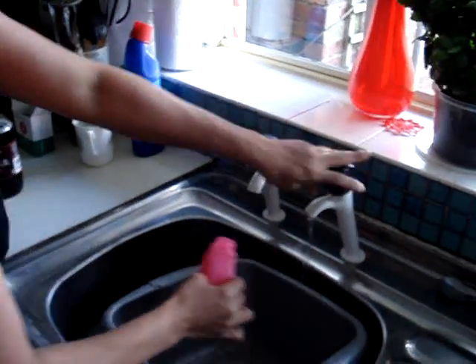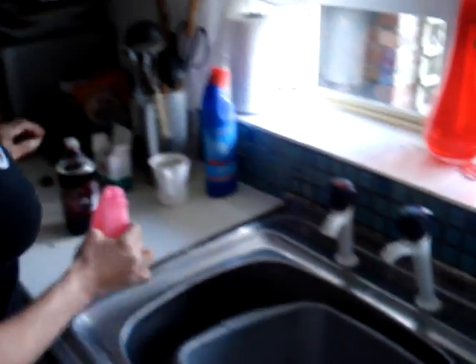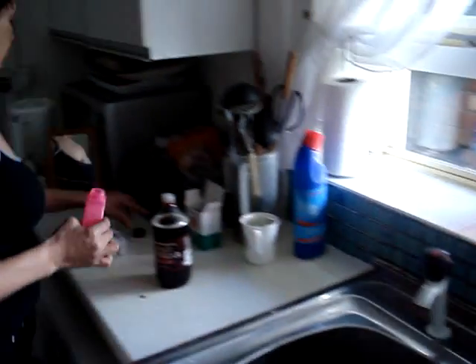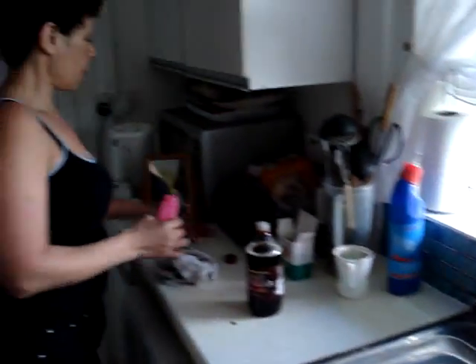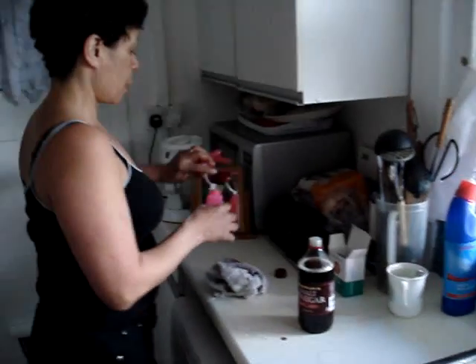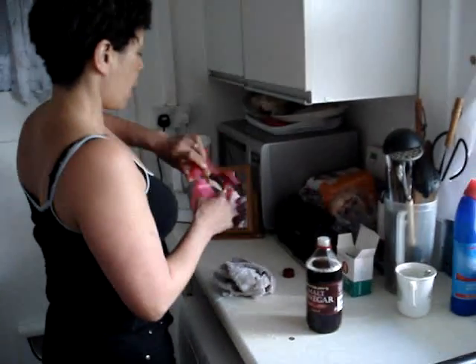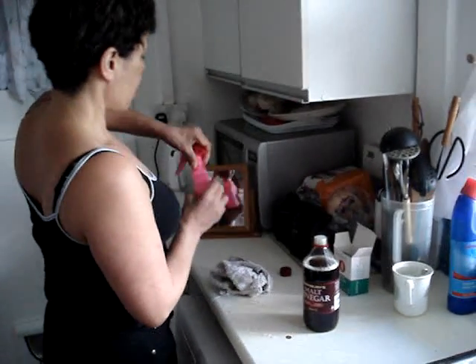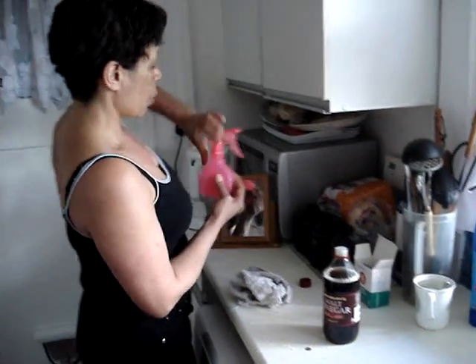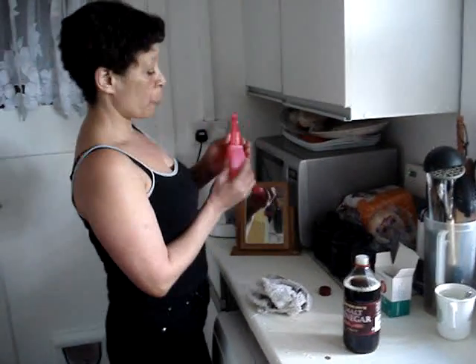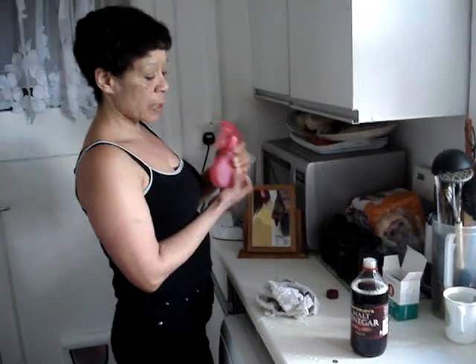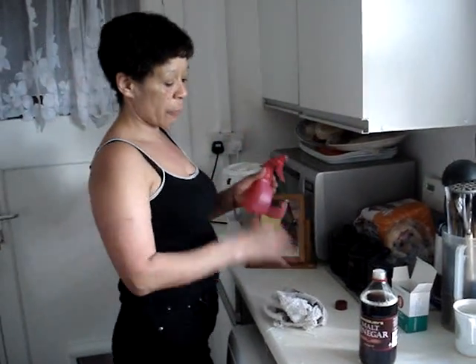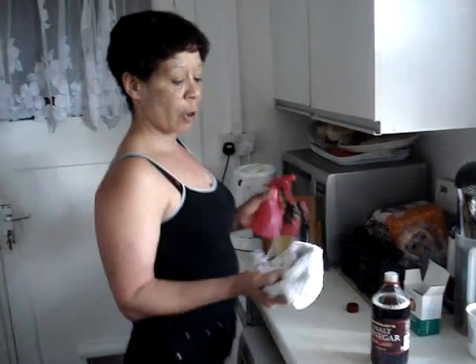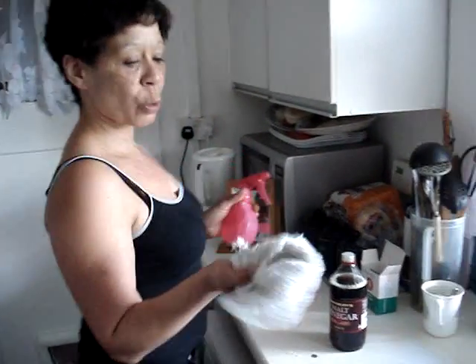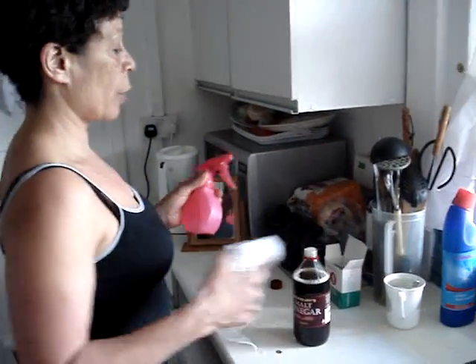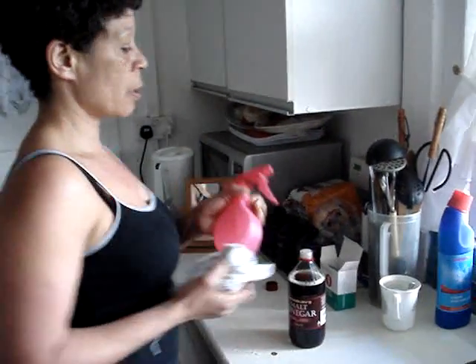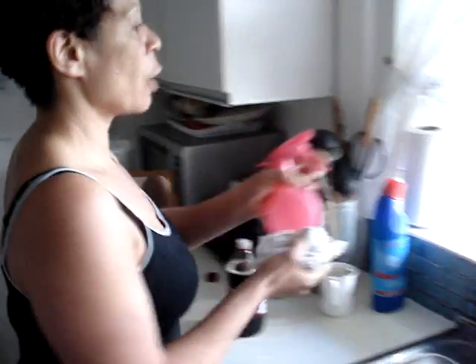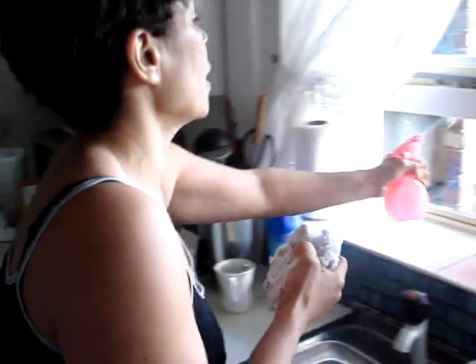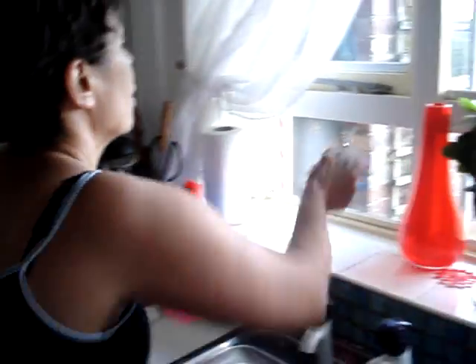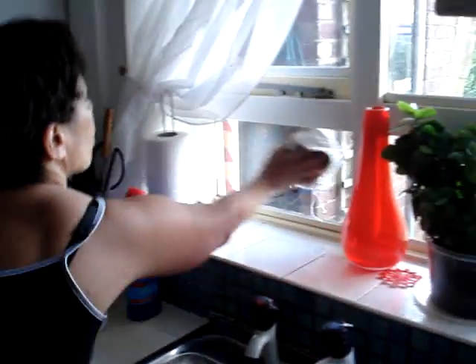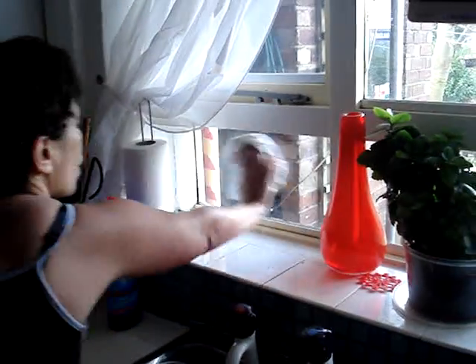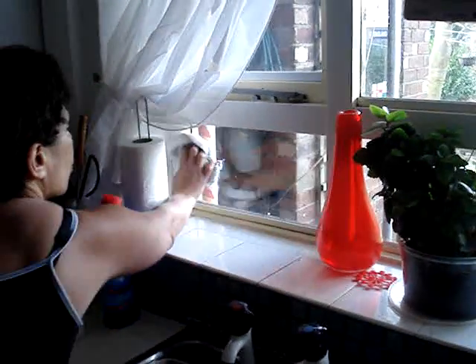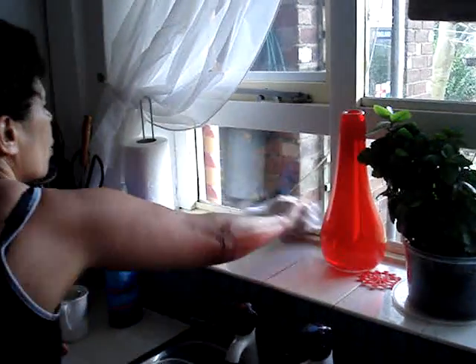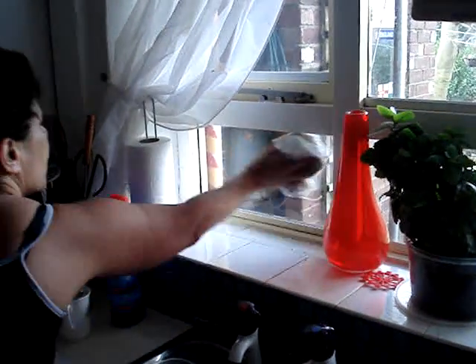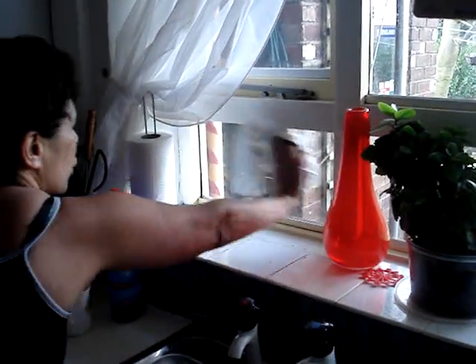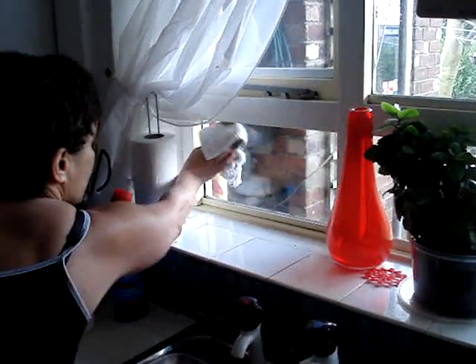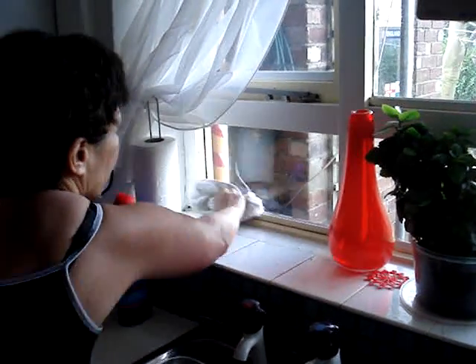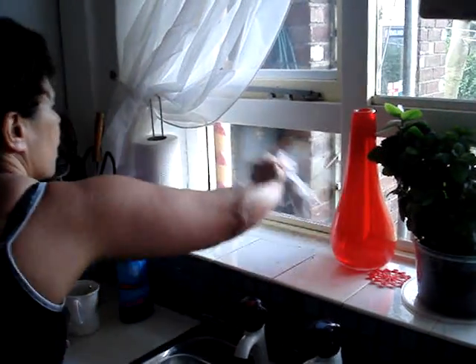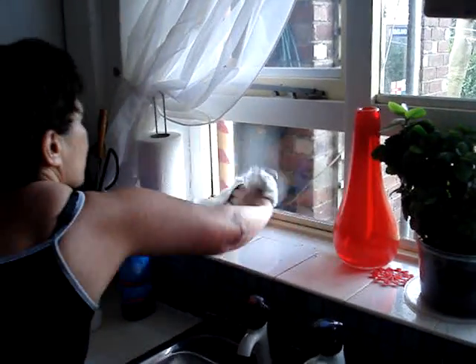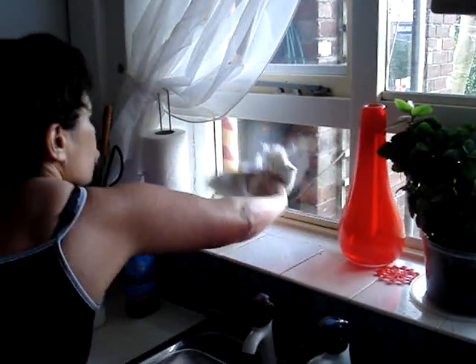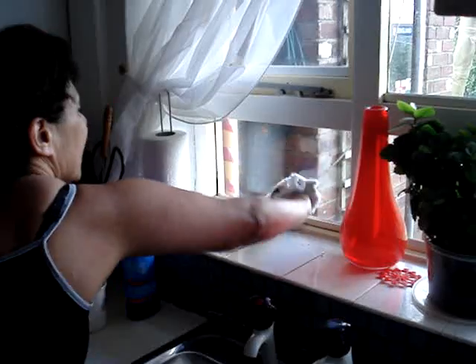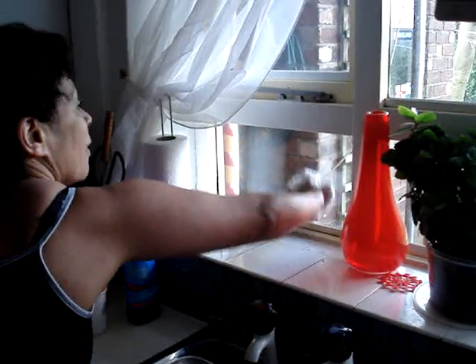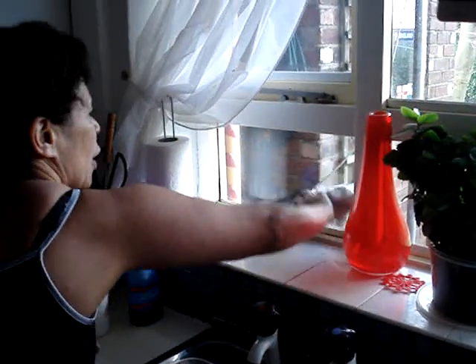Take a piece of old towel, spray onto the window and bring to a sparkling, squeaky clean finish.